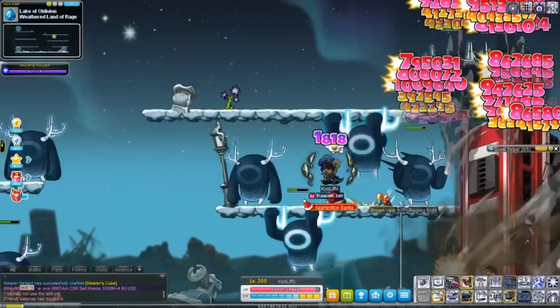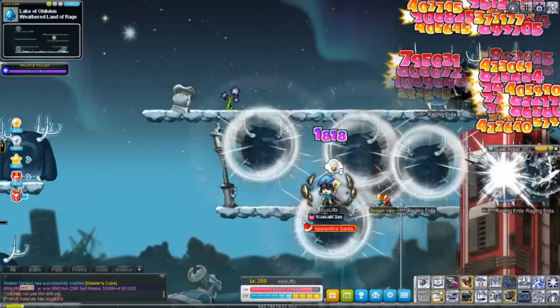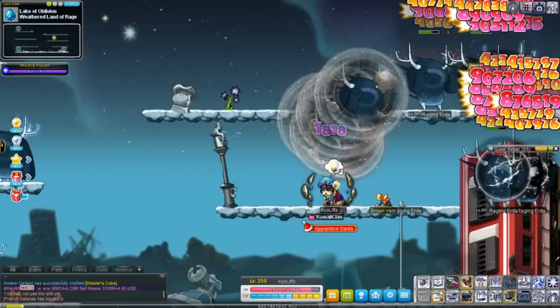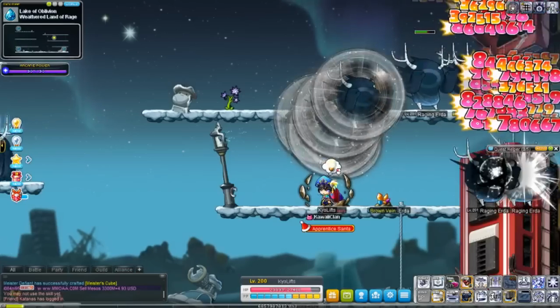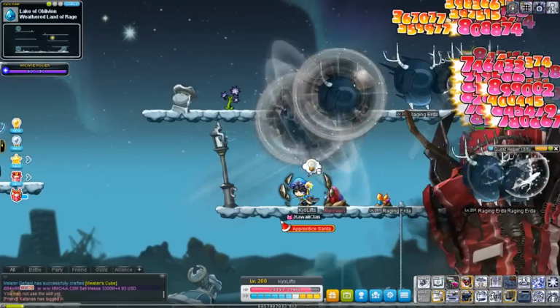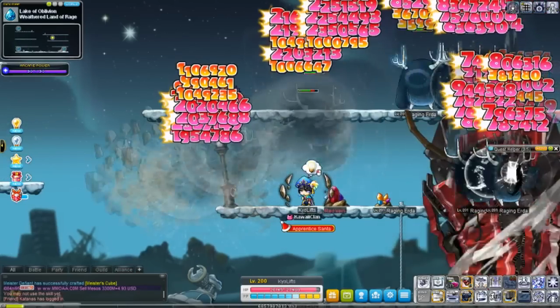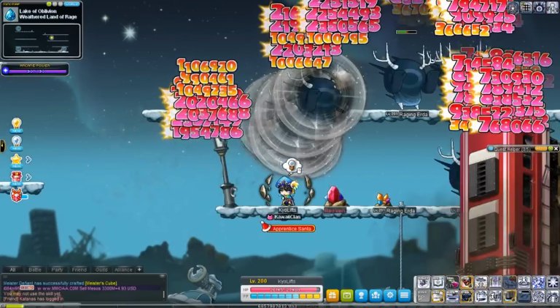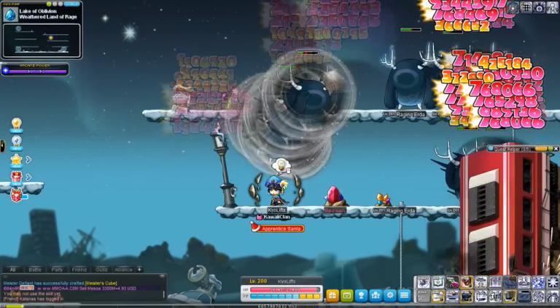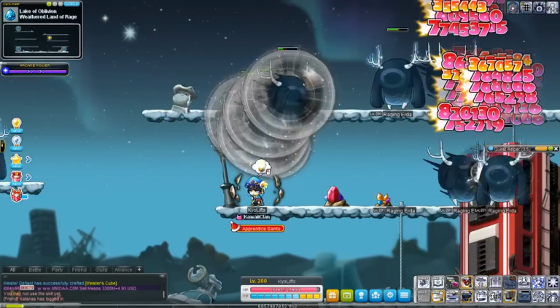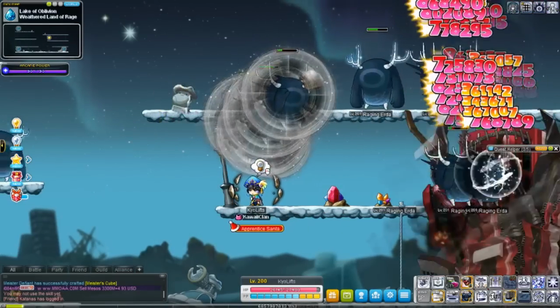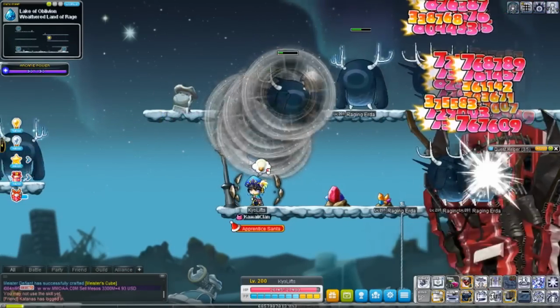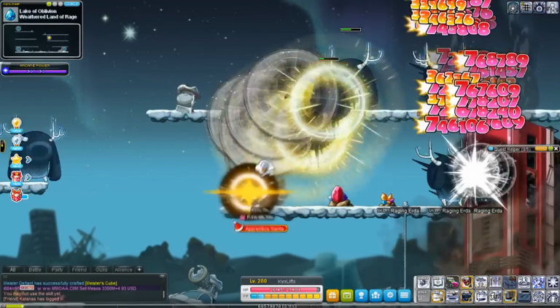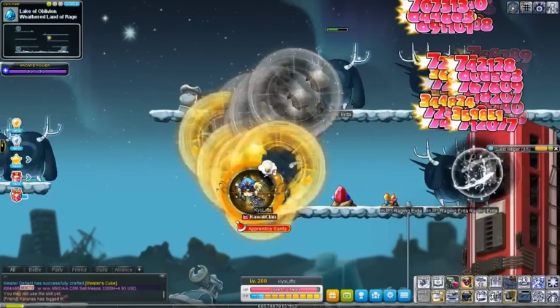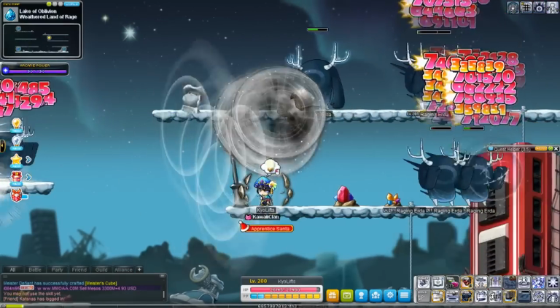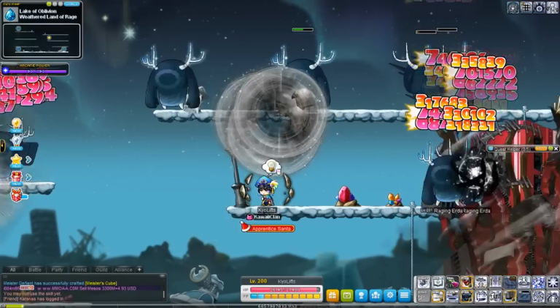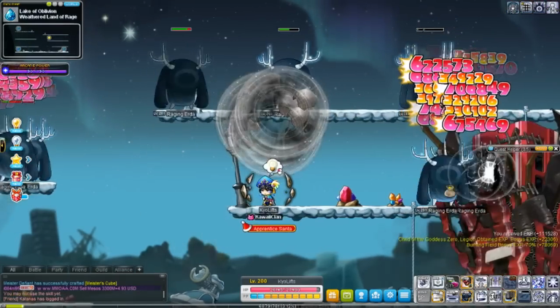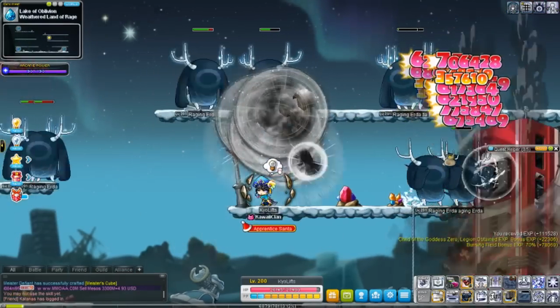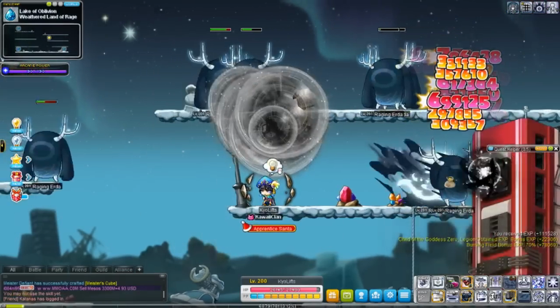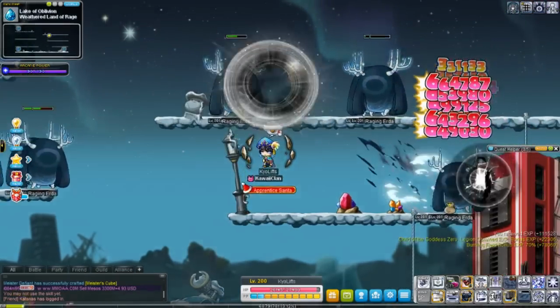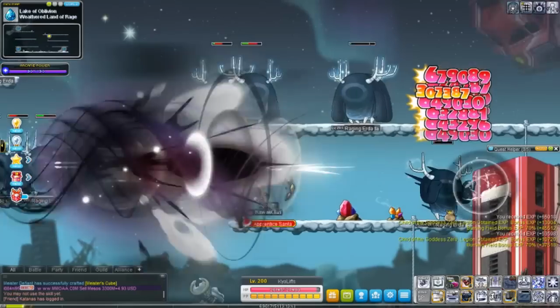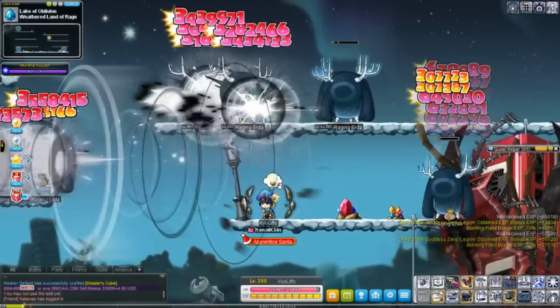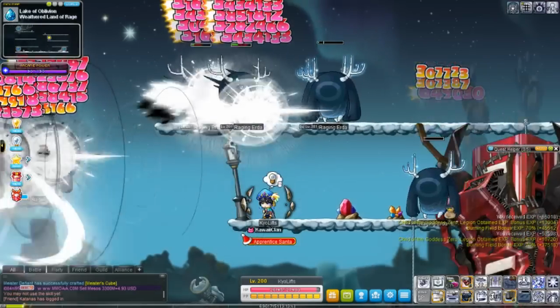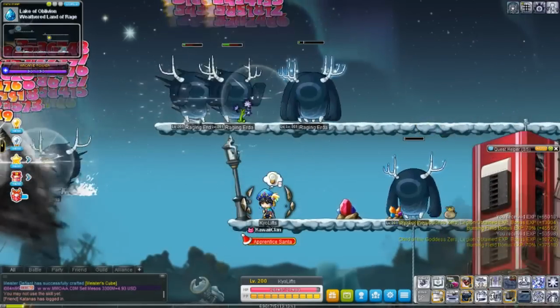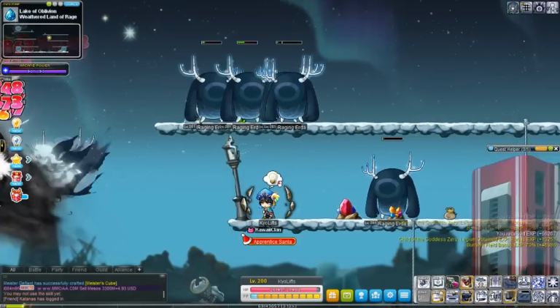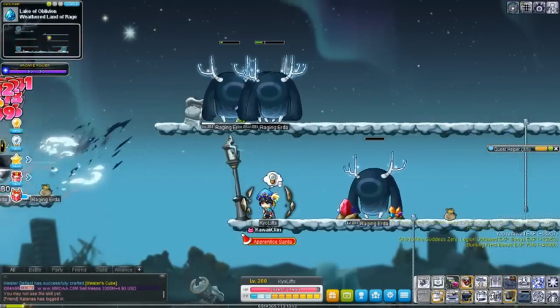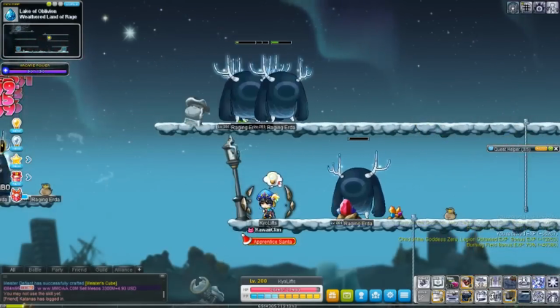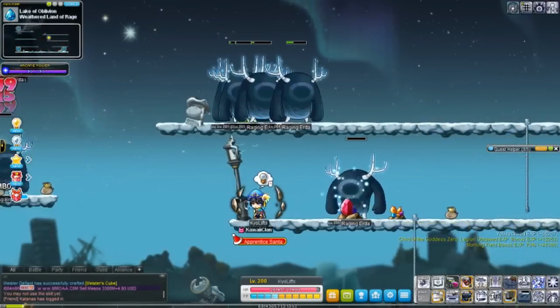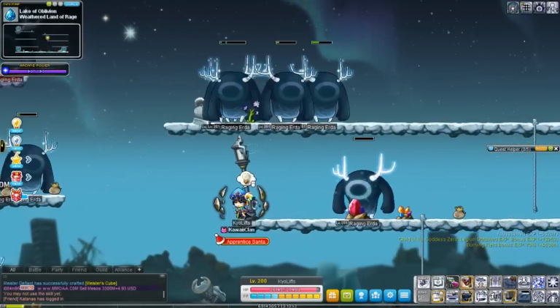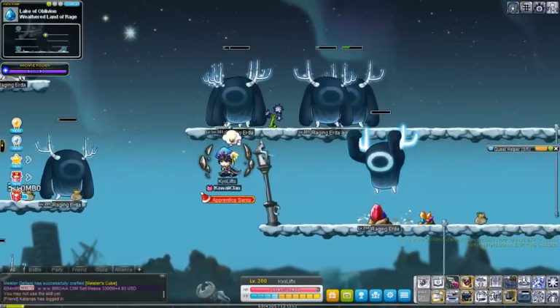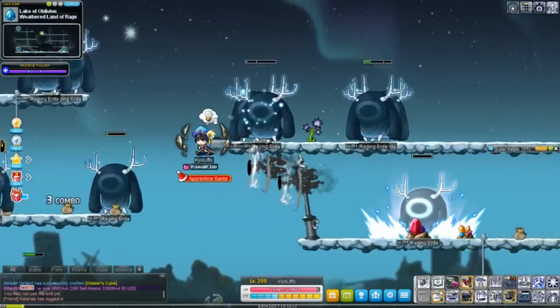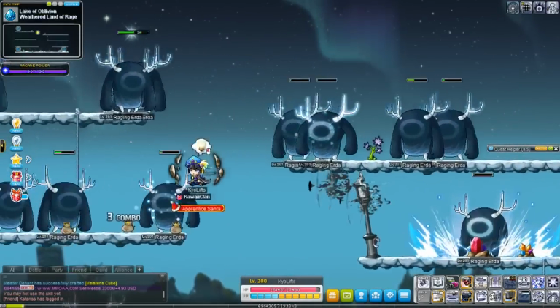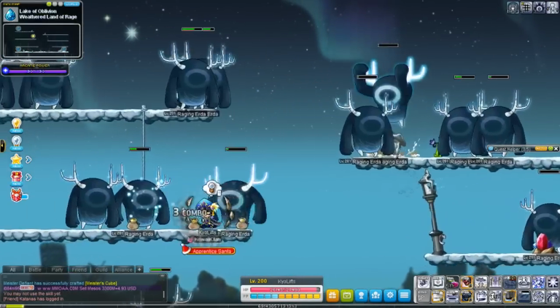So you see how I have that much Psychic Points? When I throw the enemies, I gain some, and then as the black hole hits, I also gain more.